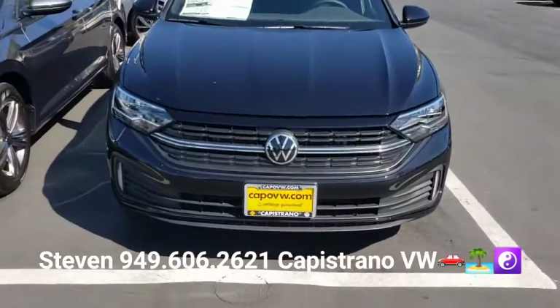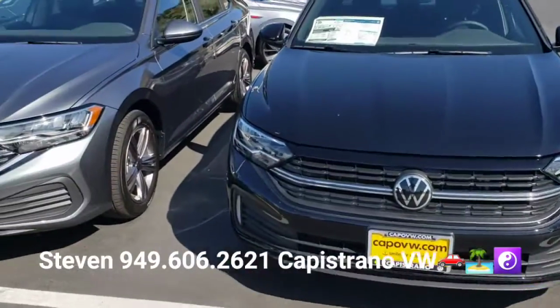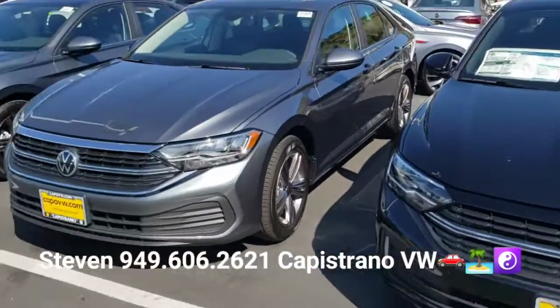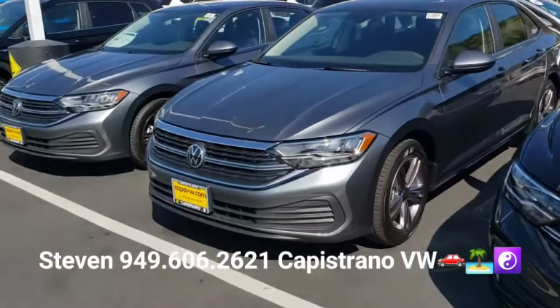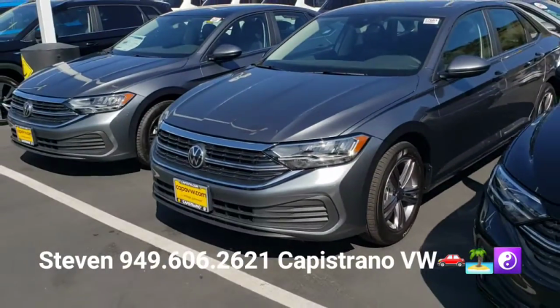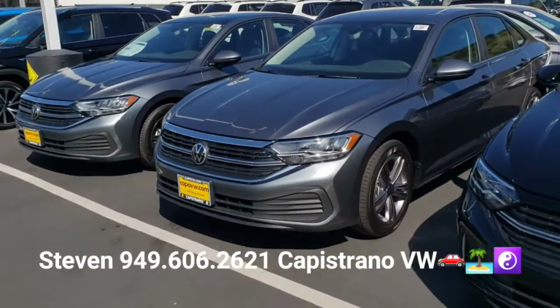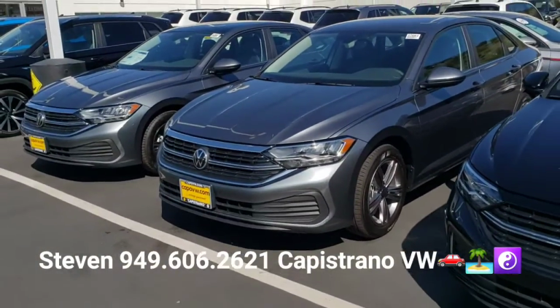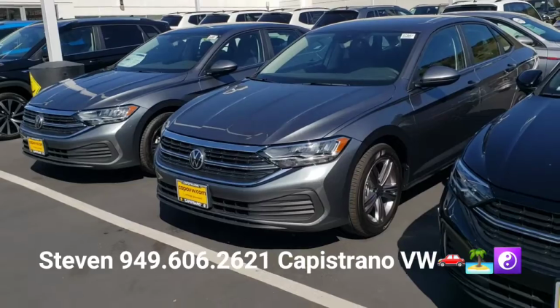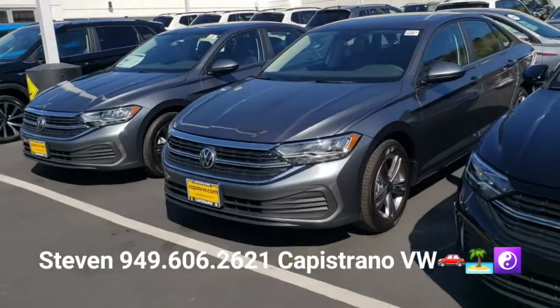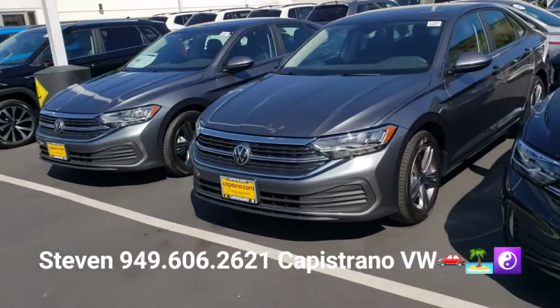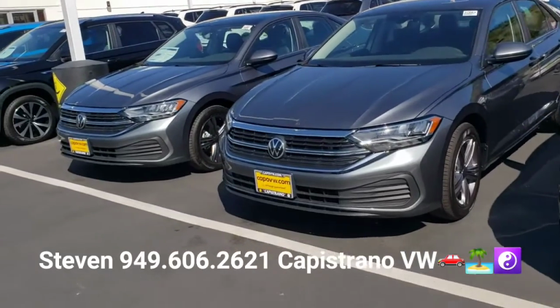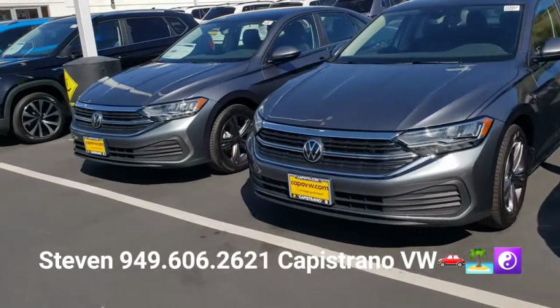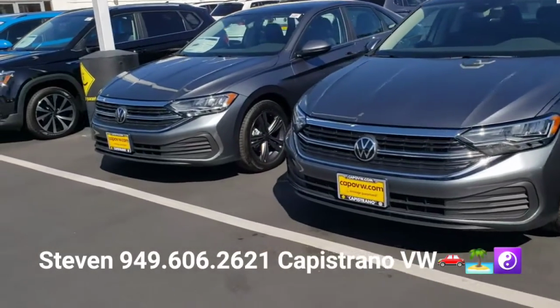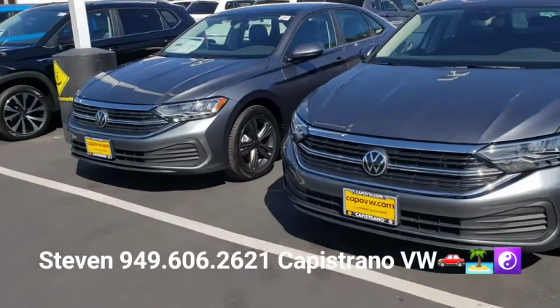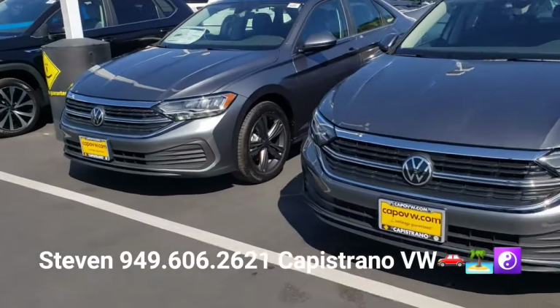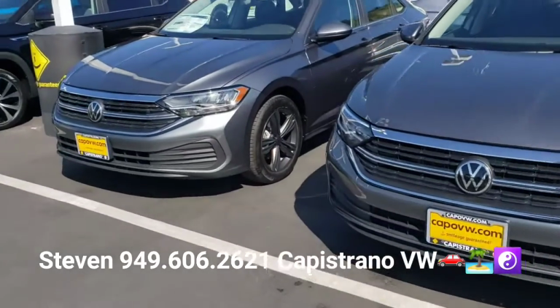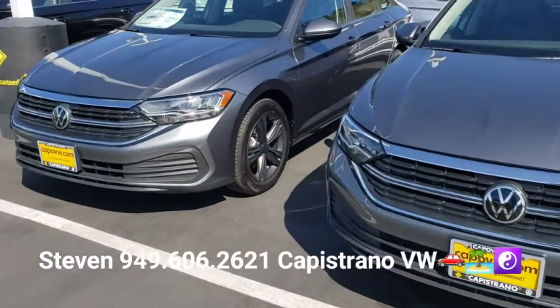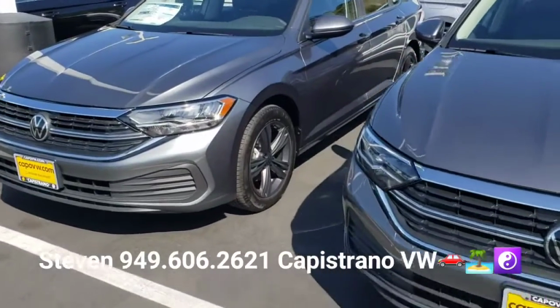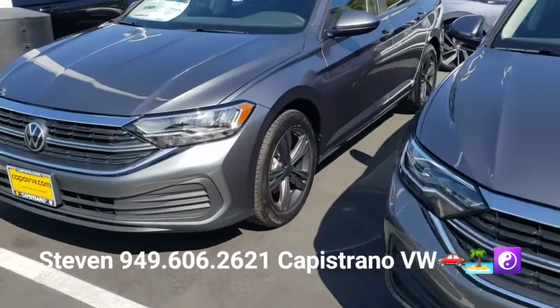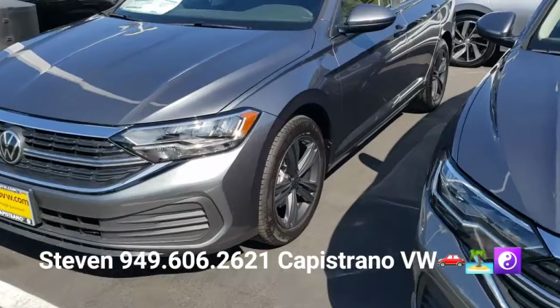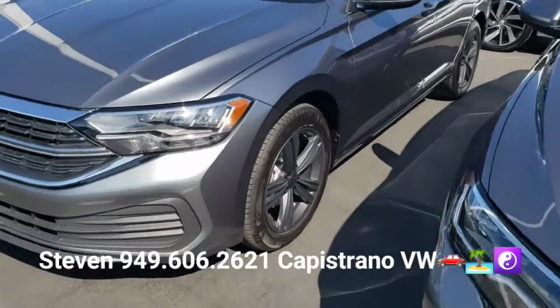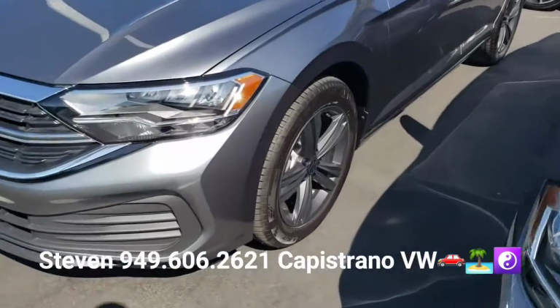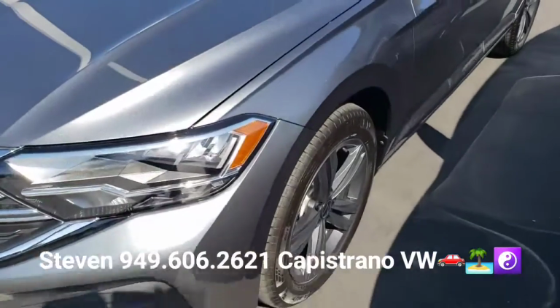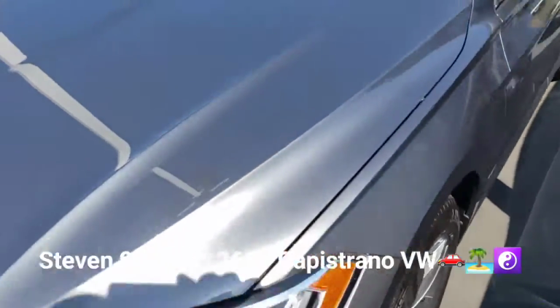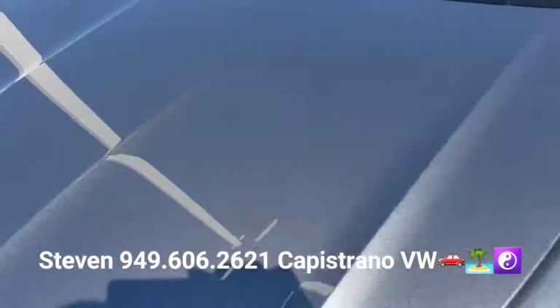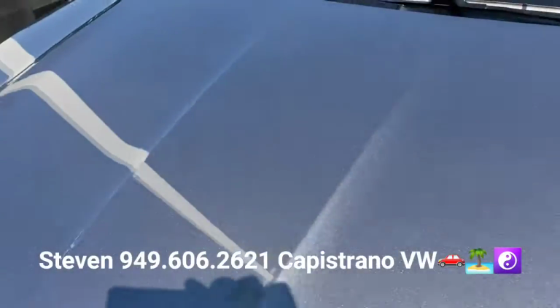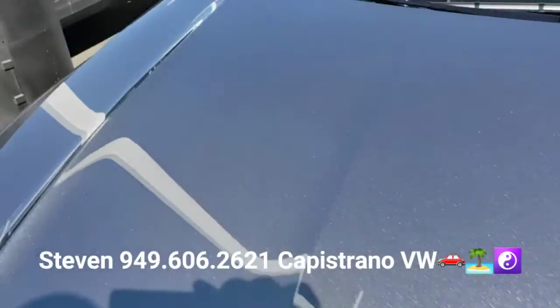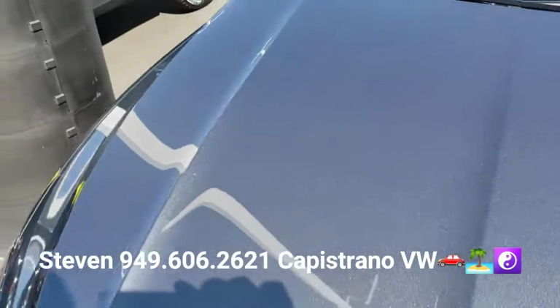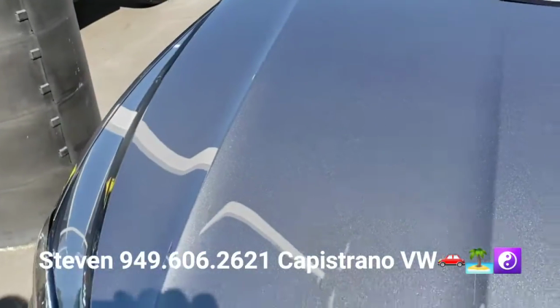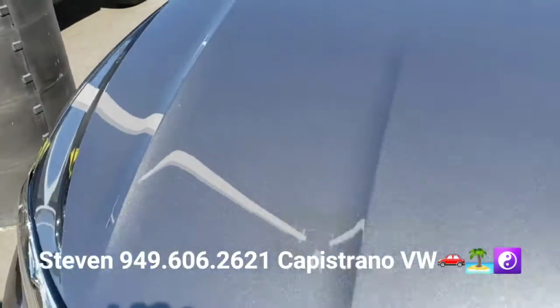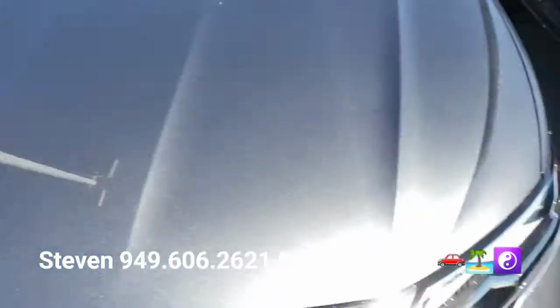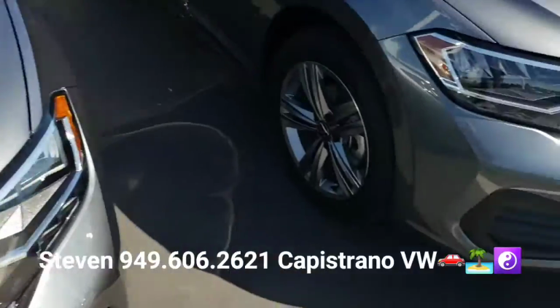If you've been out looking around, you'll see that inventories are pretty low. In fact, I've gone through months where I haven't had any Jettas. But right now I'm showing I've got a few of them on hand here. This one is a Platinum Grey 2022 Jetta SE.